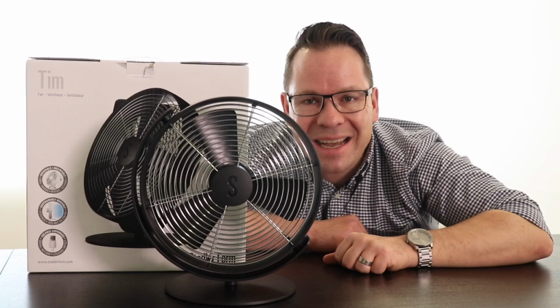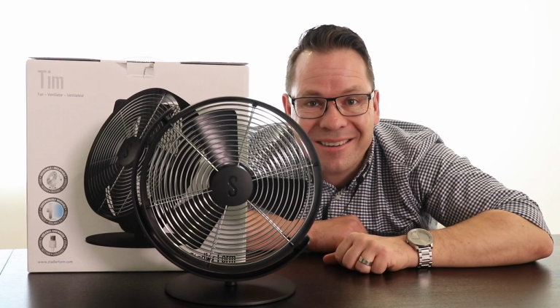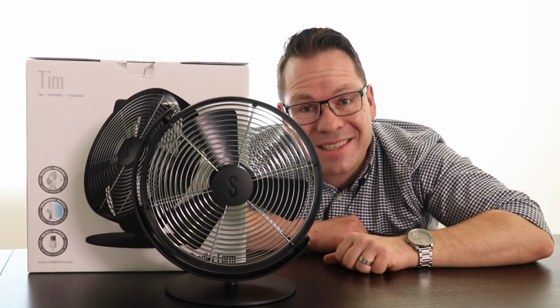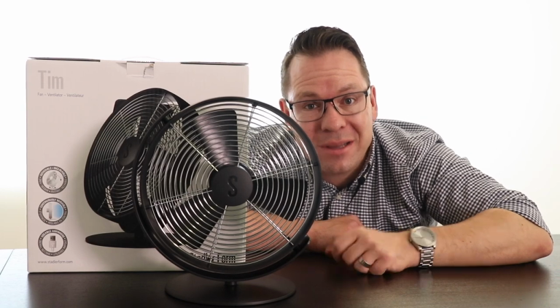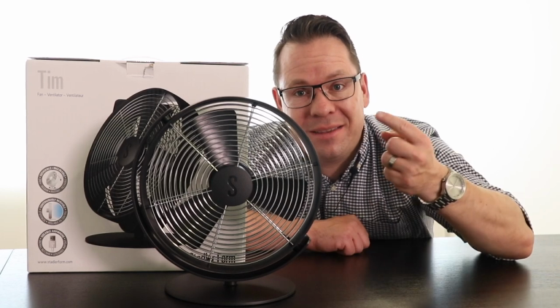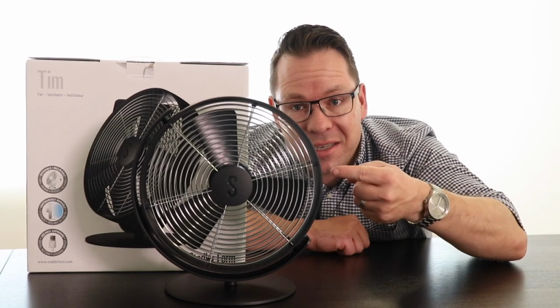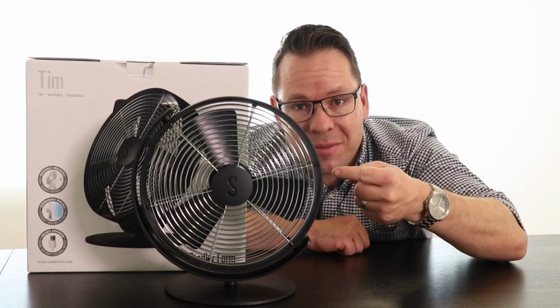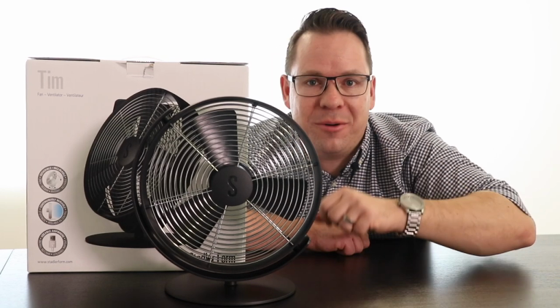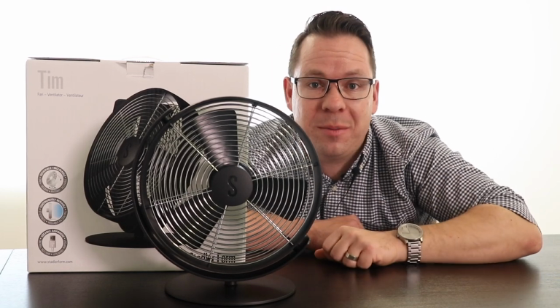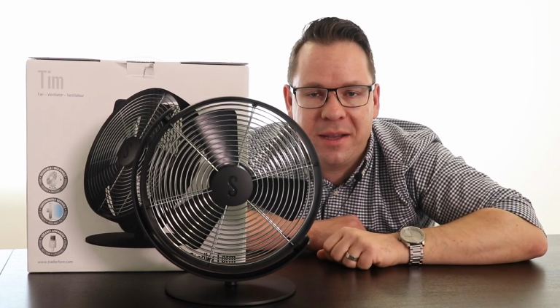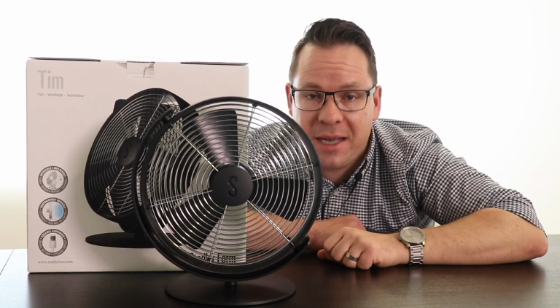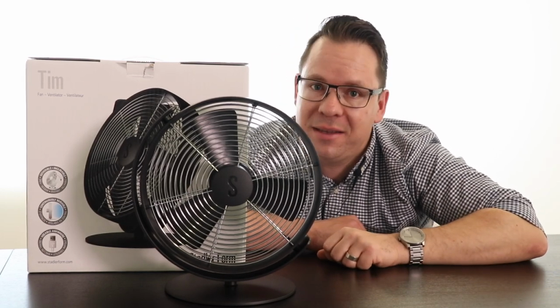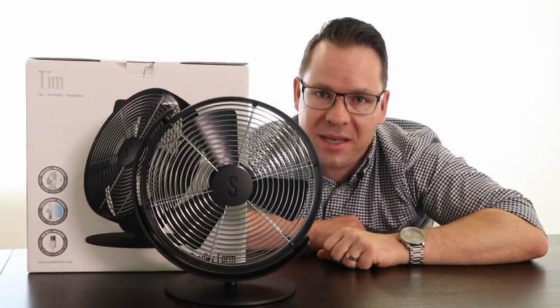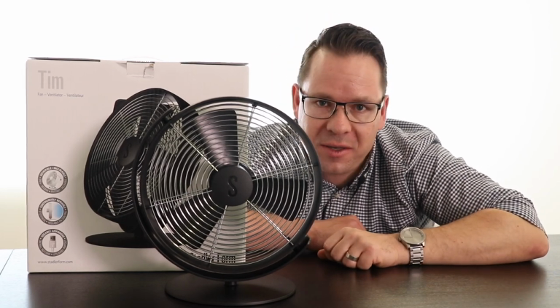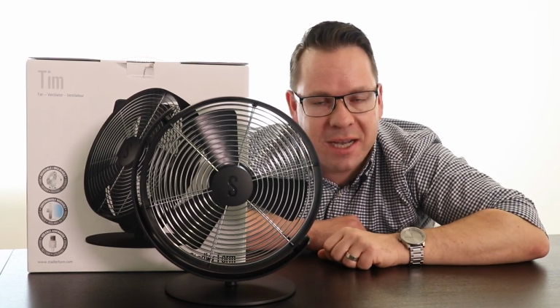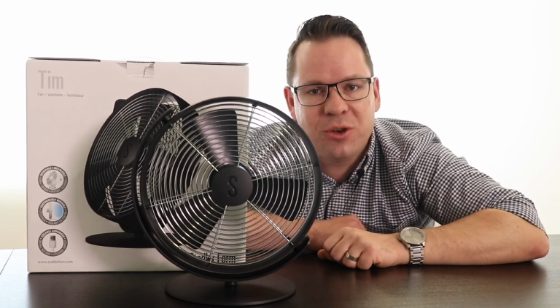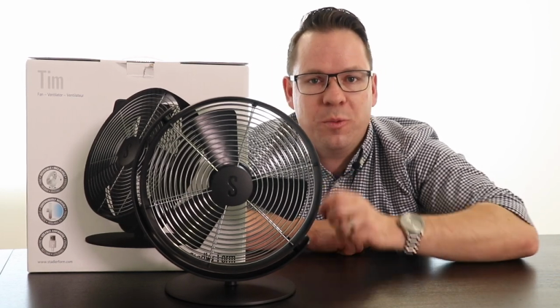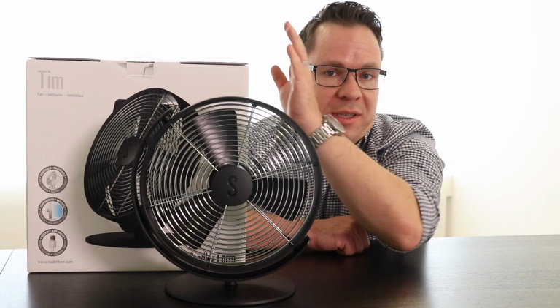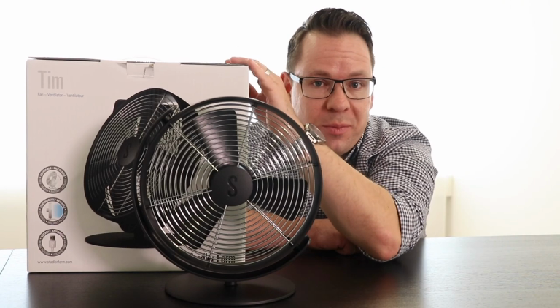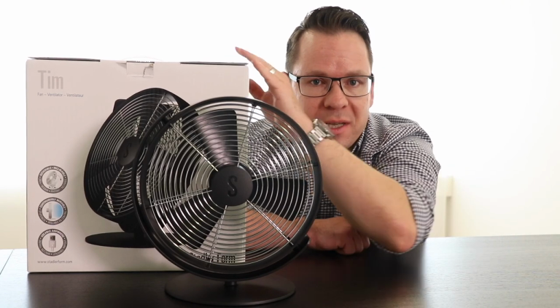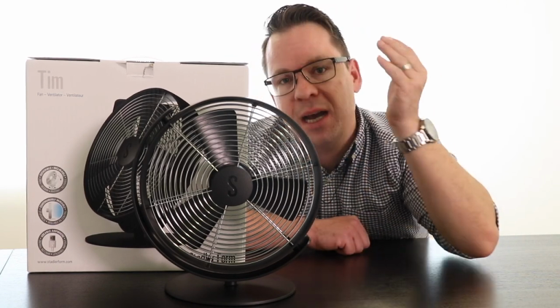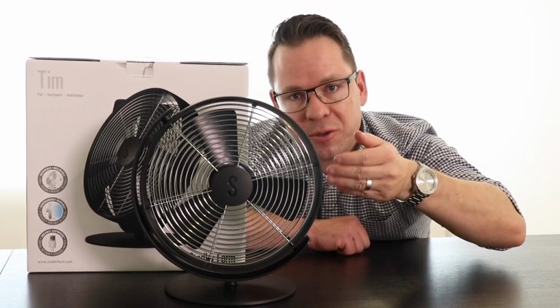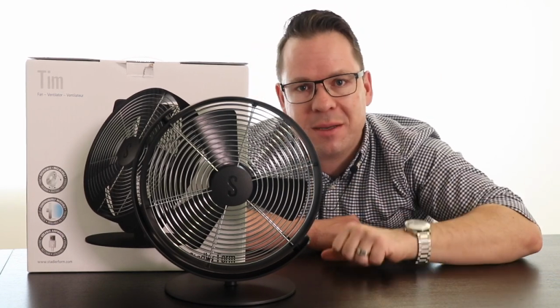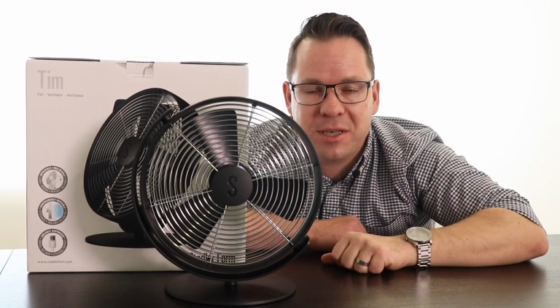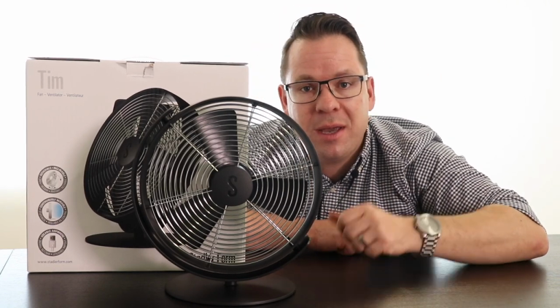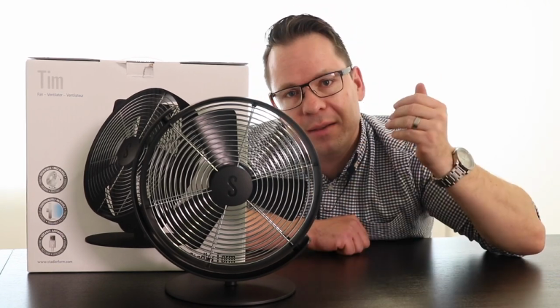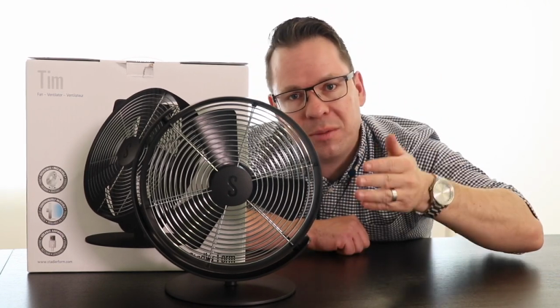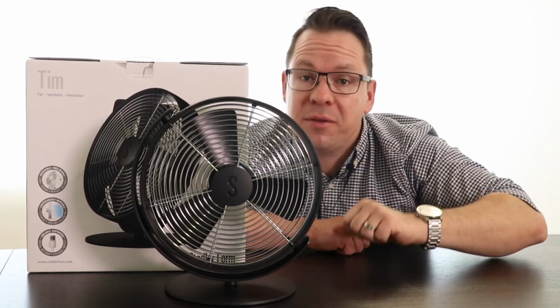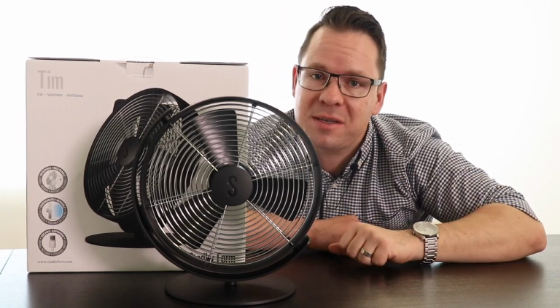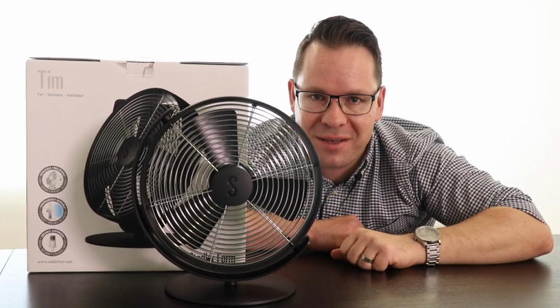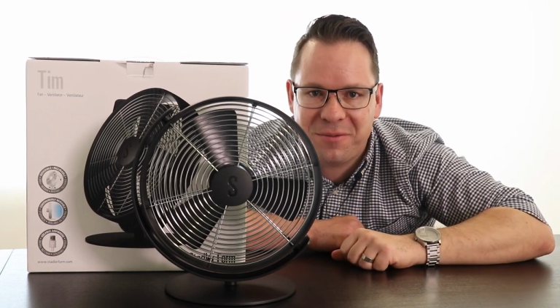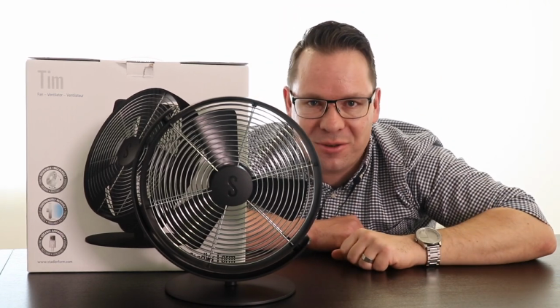Hi there, this is Samuel and this is Tim, our table fan. In today's video I show you what's in the box, how to assemble Tim, and some of his main features.